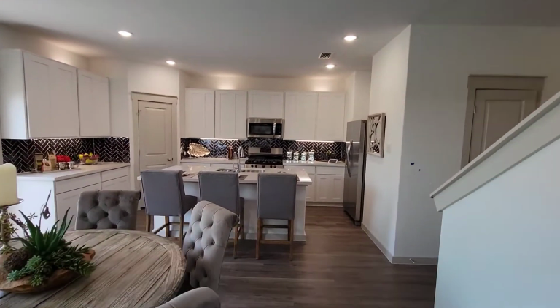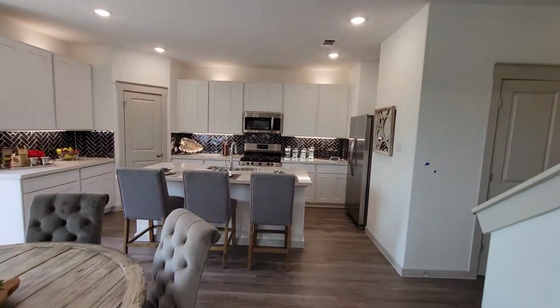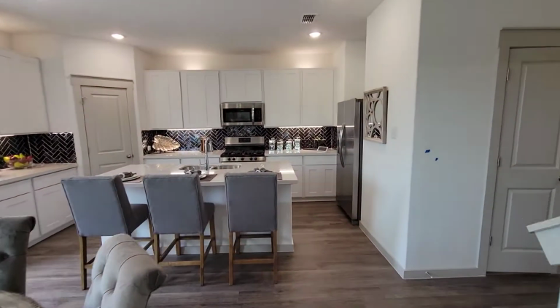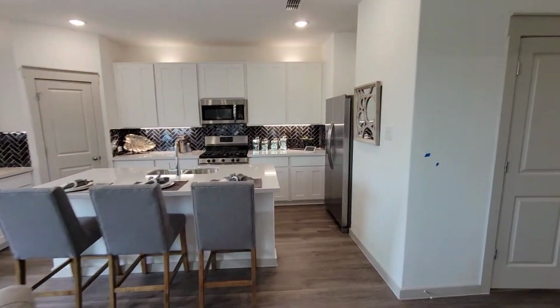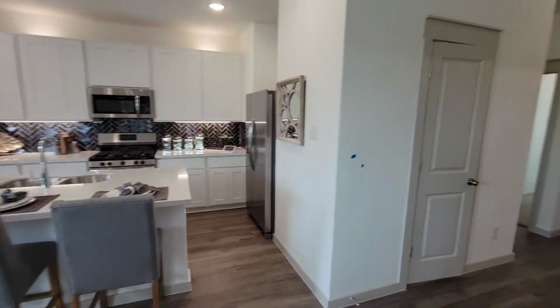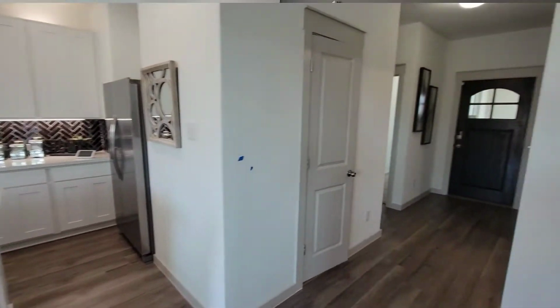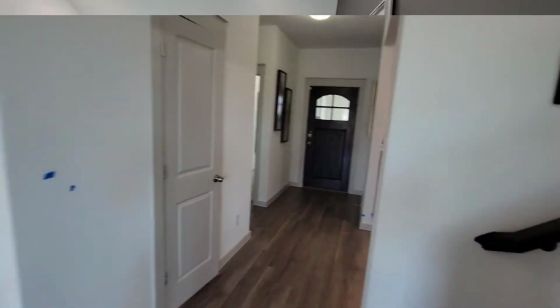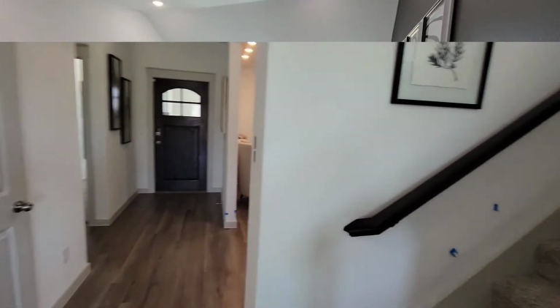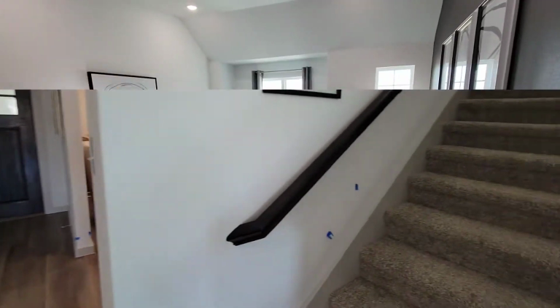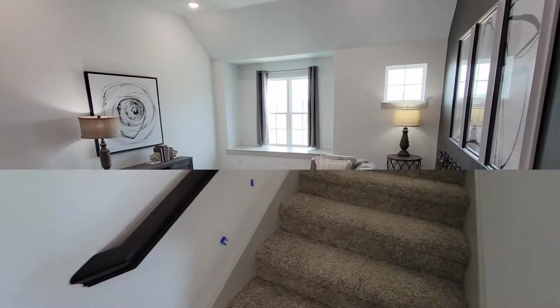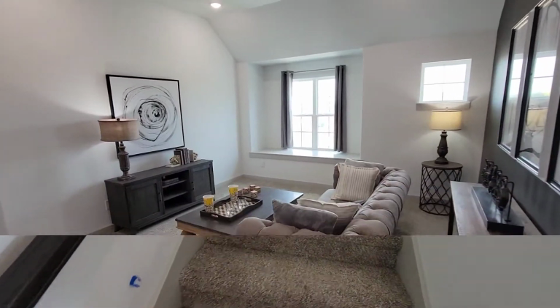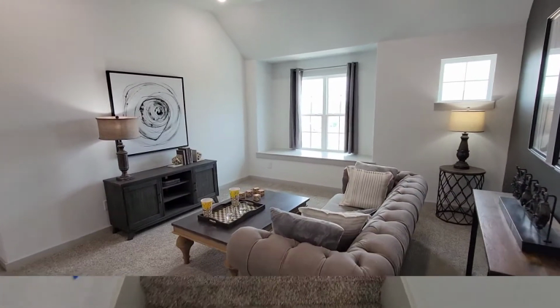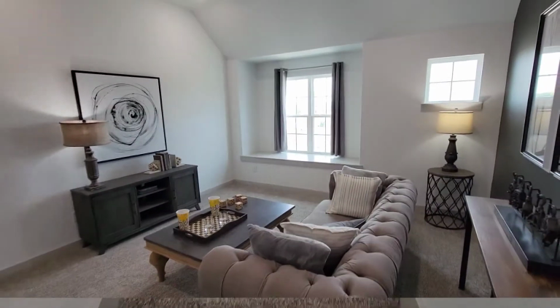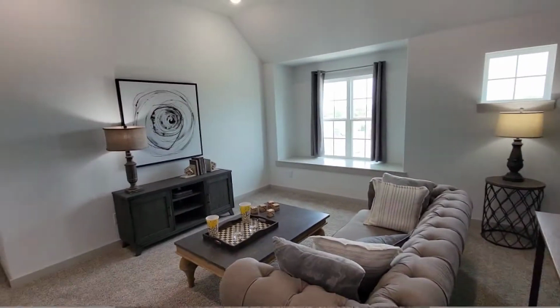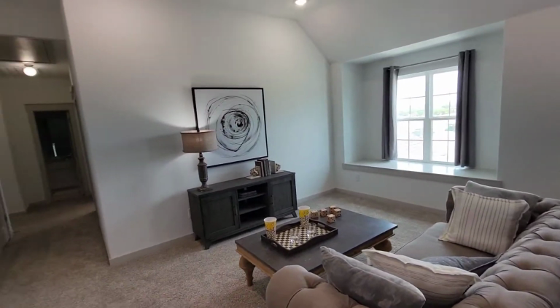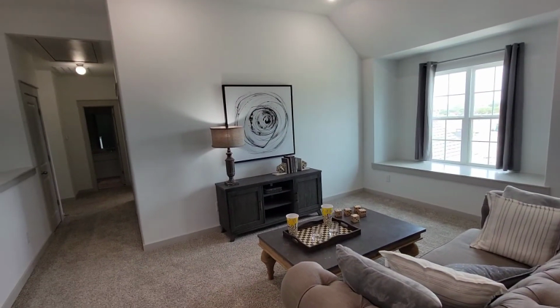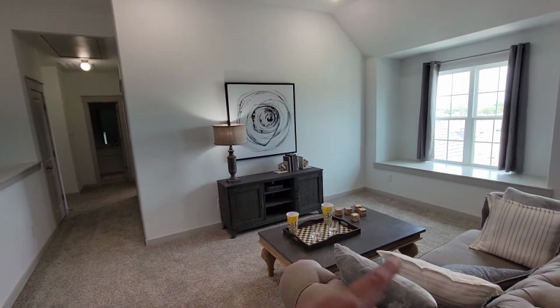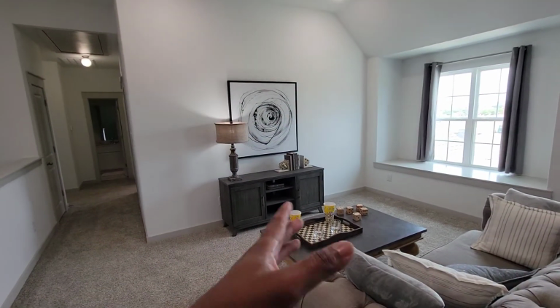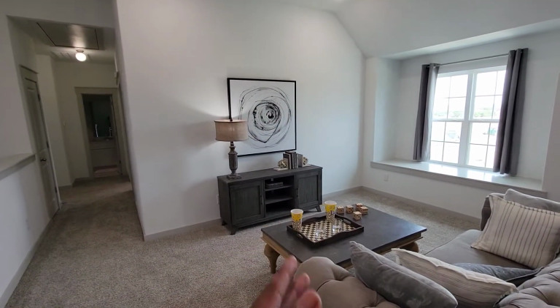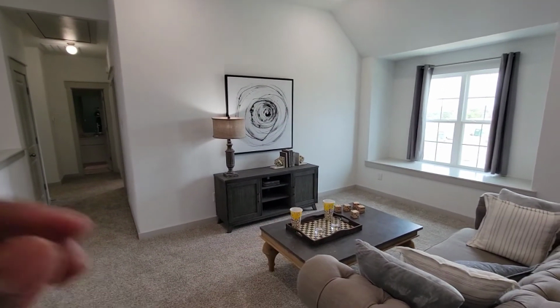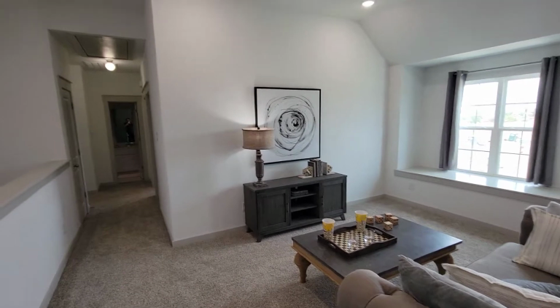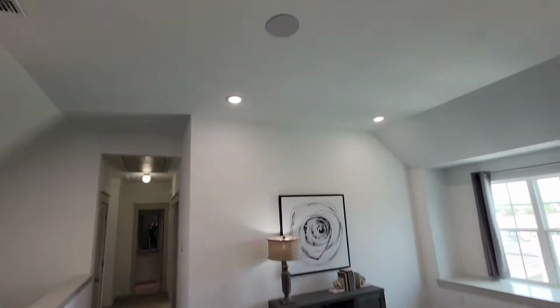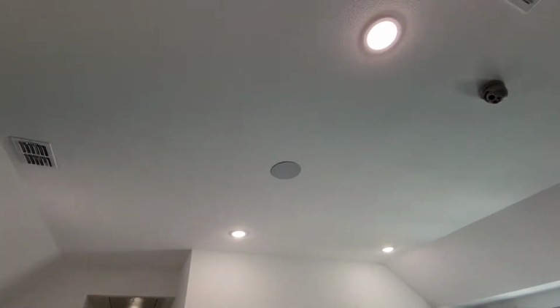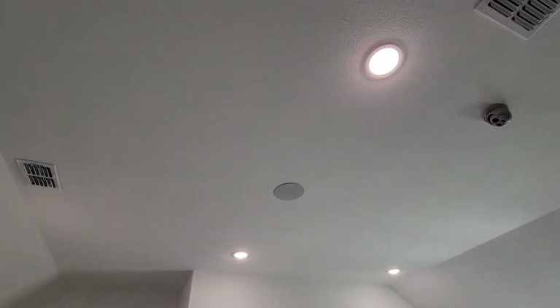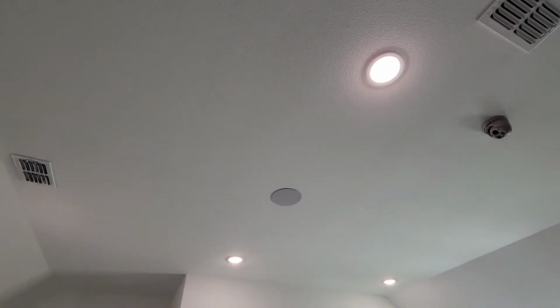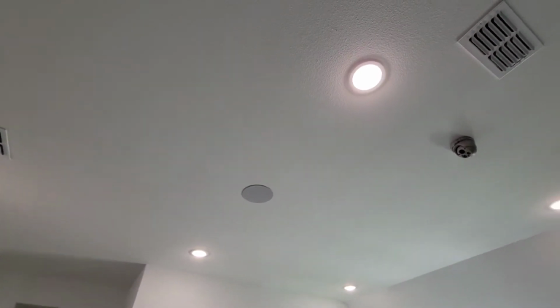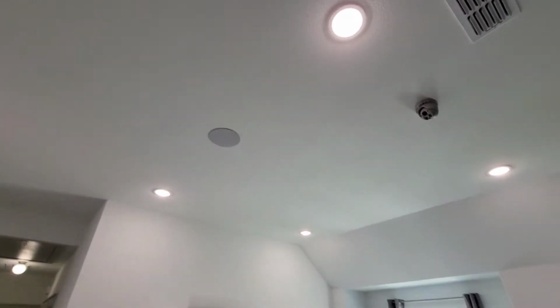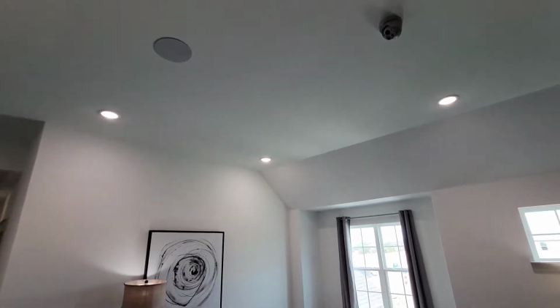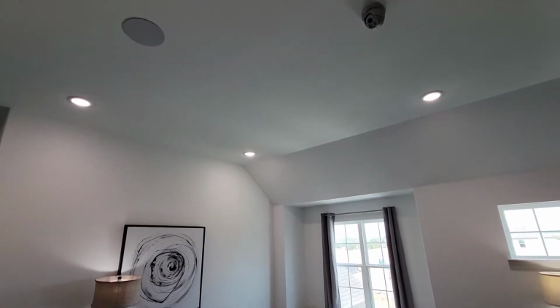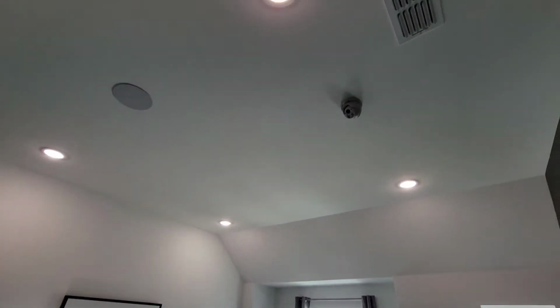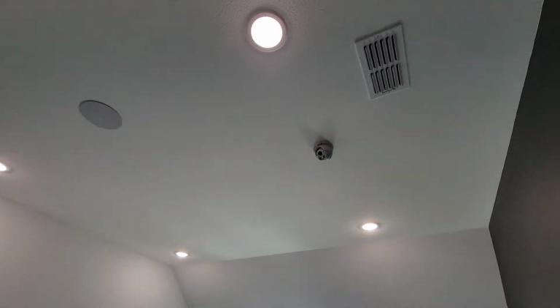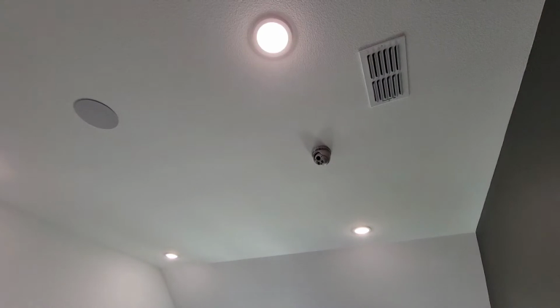Let's go ahead and go upstairs. Got your sitting area — you can turn it into like a little movie room area. They already got the speakers in there, and a little projector.